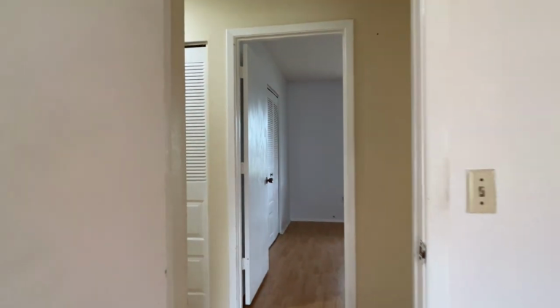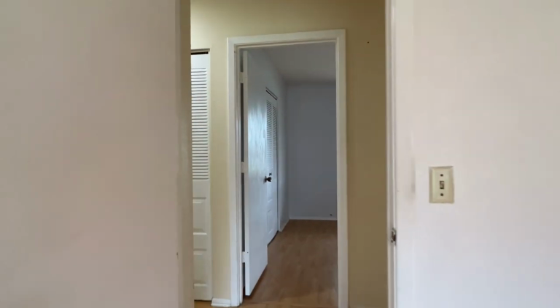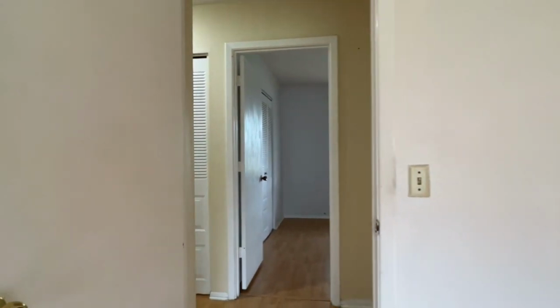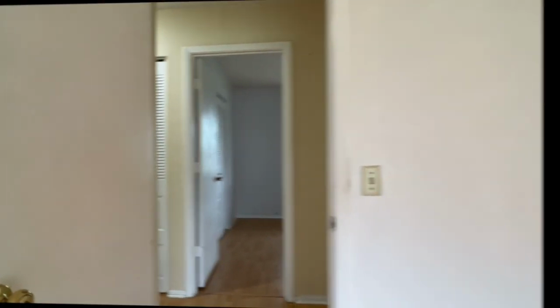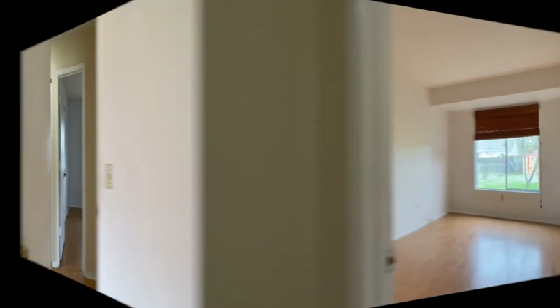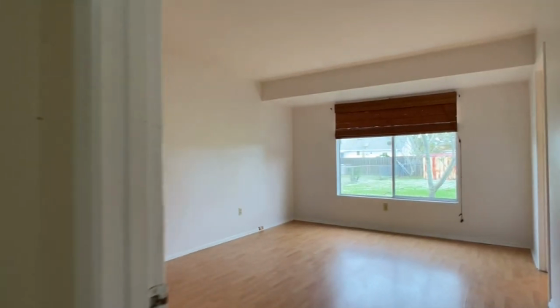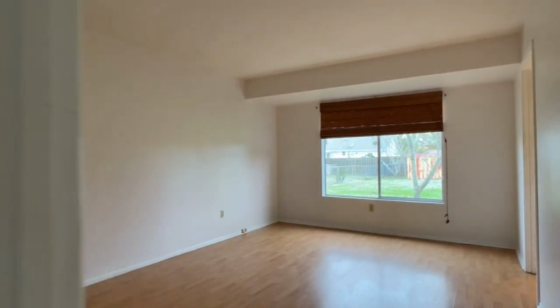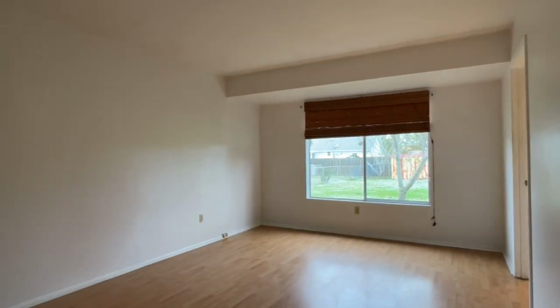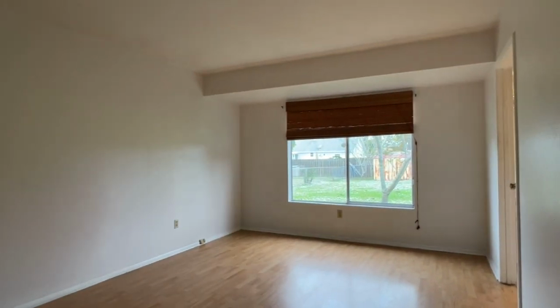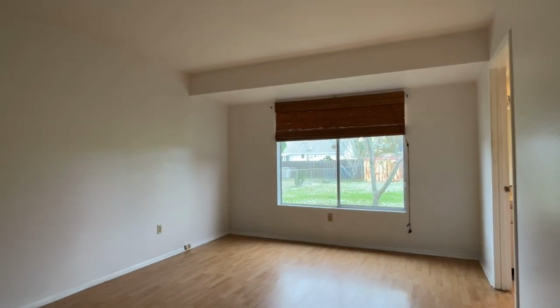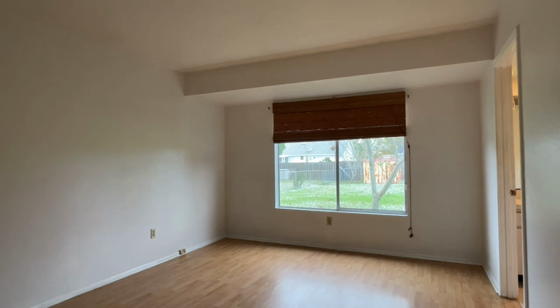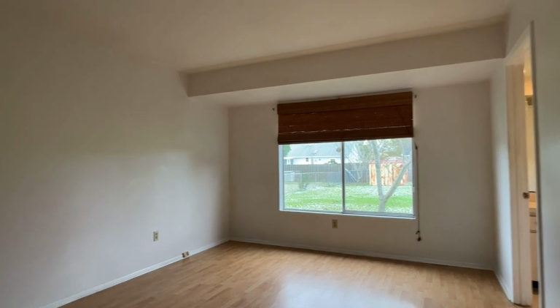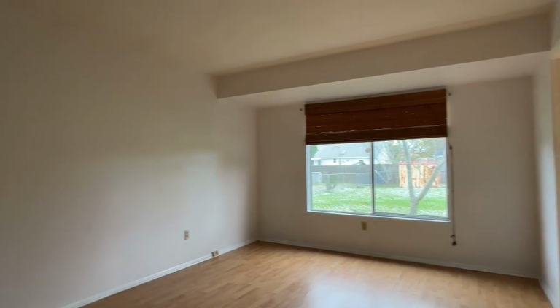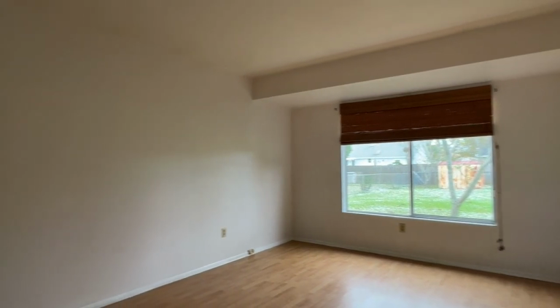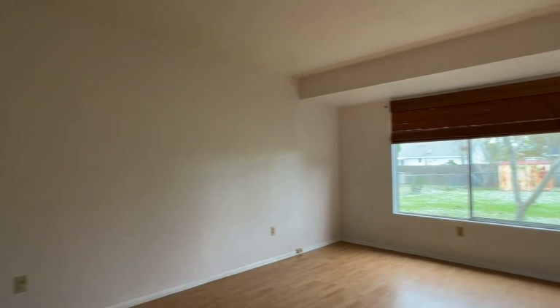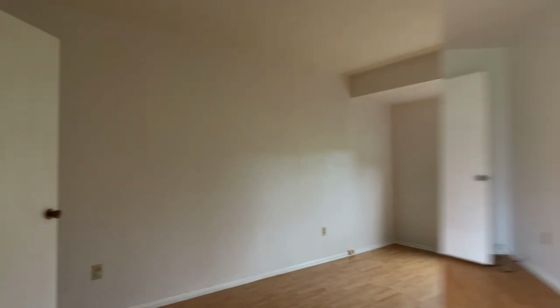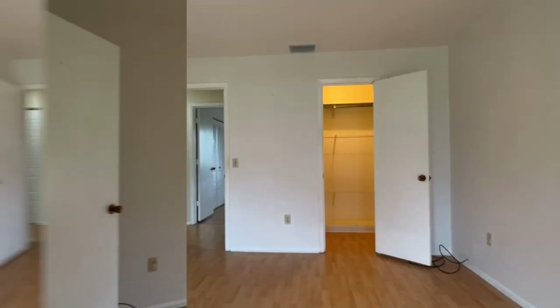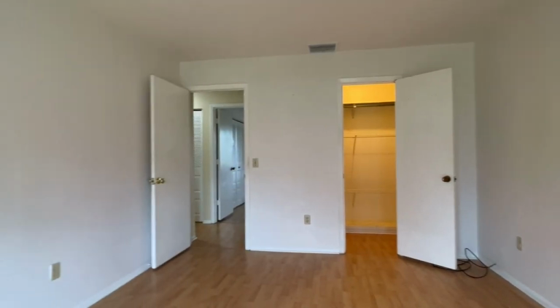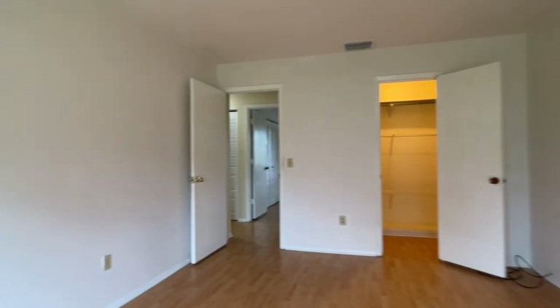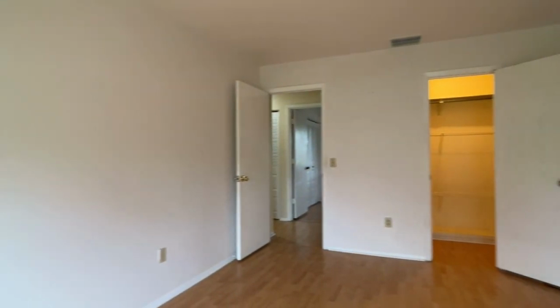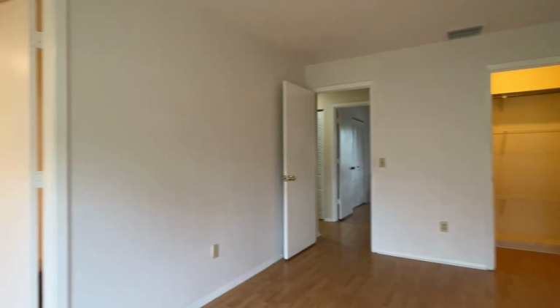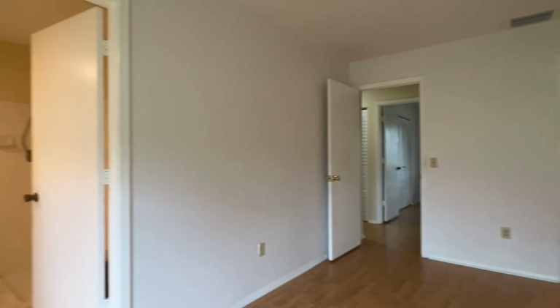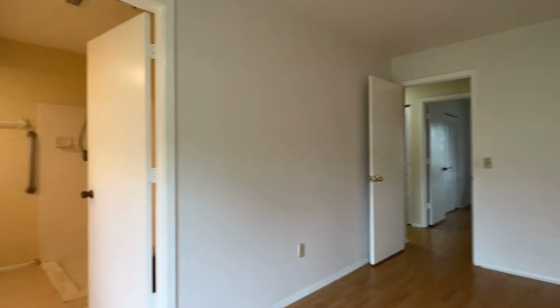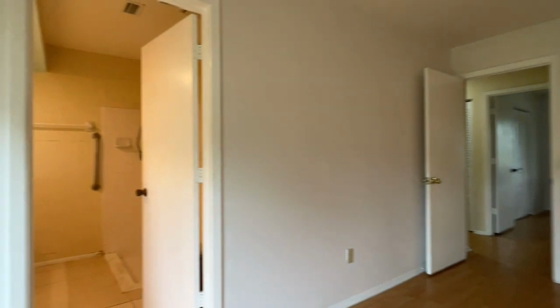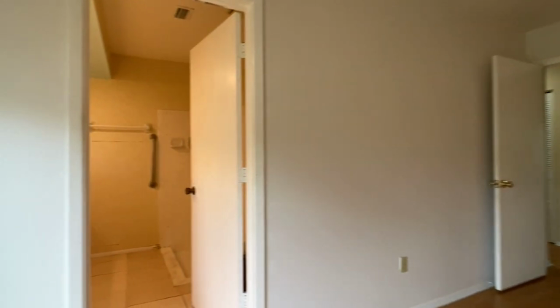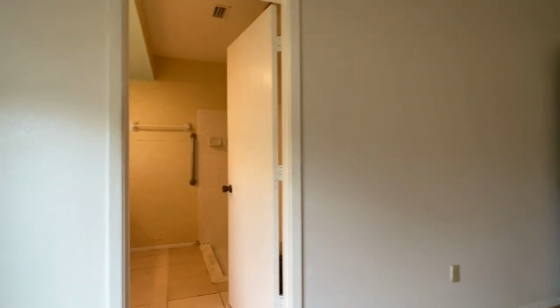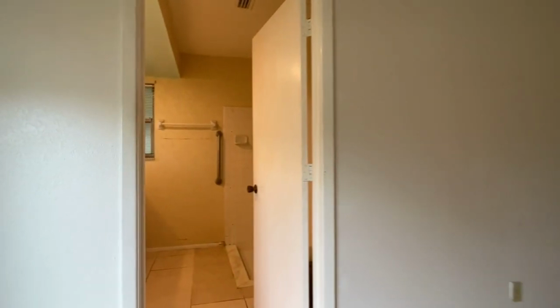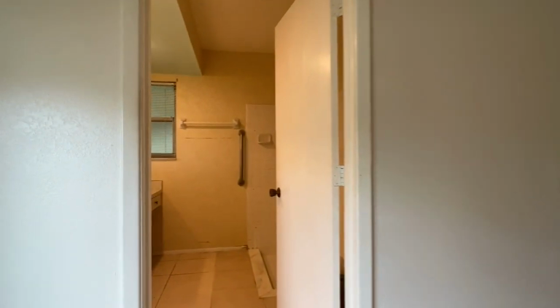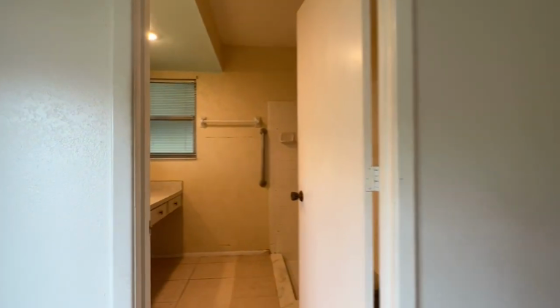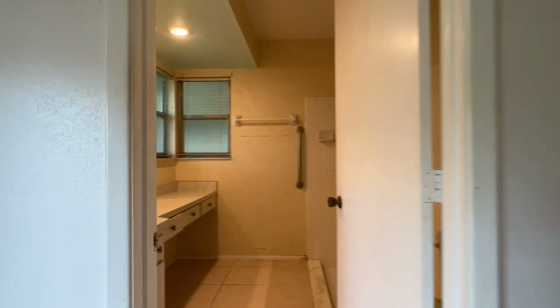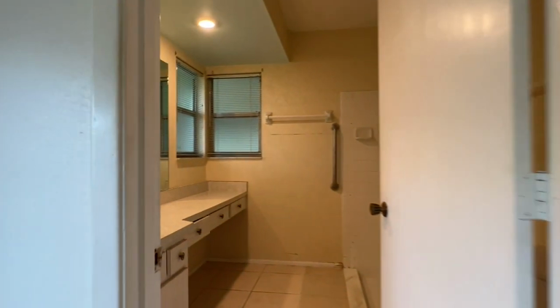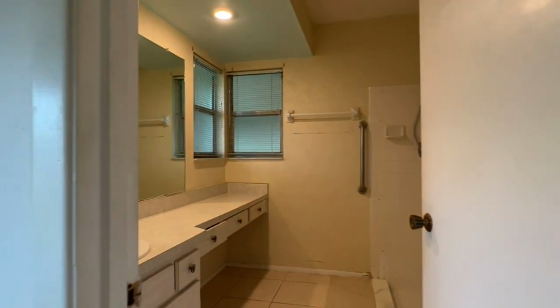Across the hall is the 15 by 11 foot primary bedroom, which presents an unobstructive view of the backyard and a large walk-in closet. The spacious ensuite bathroom awaits a transformation into an updated private retreat.